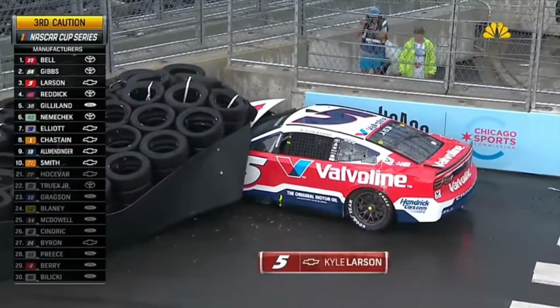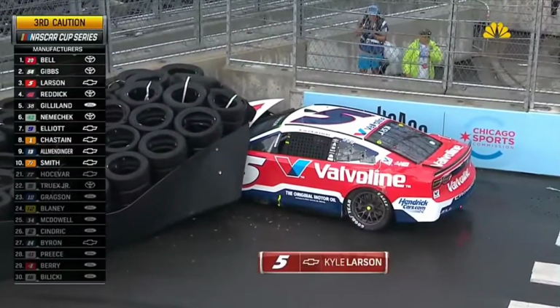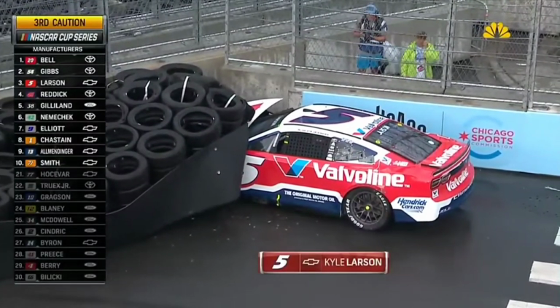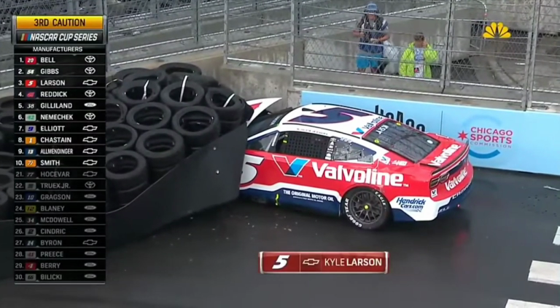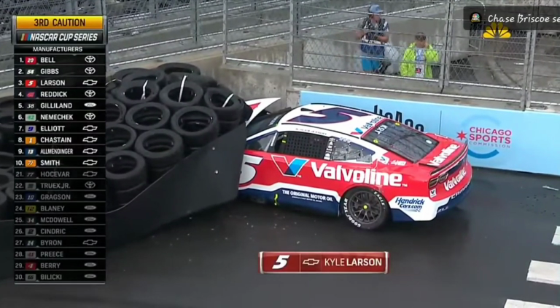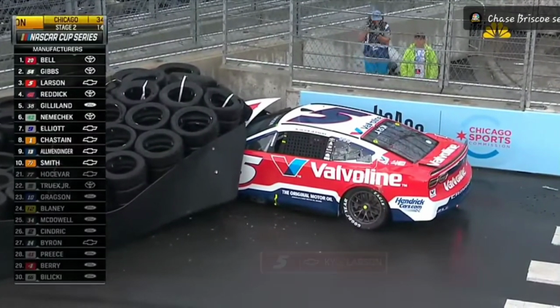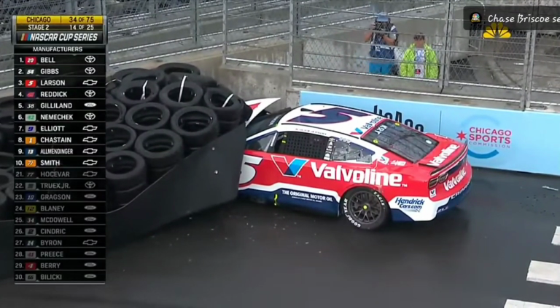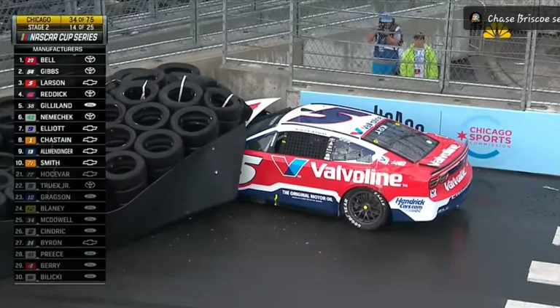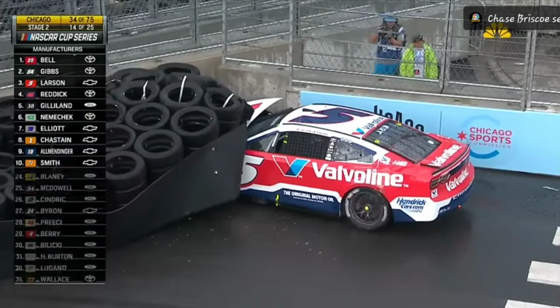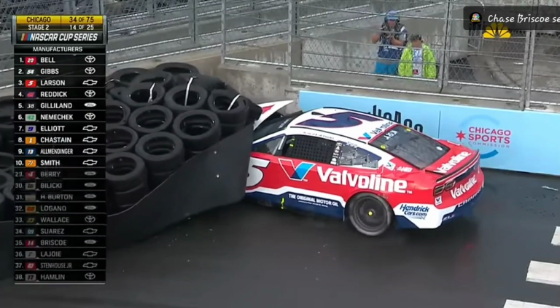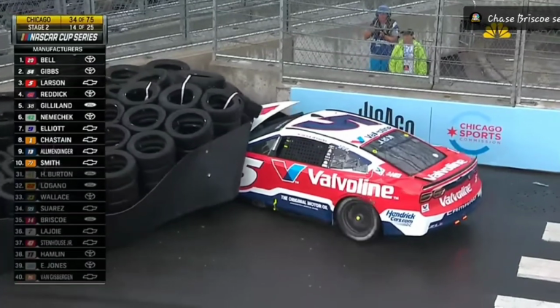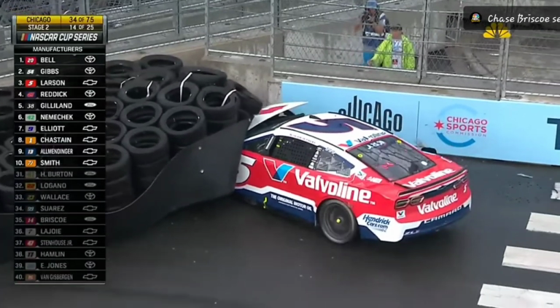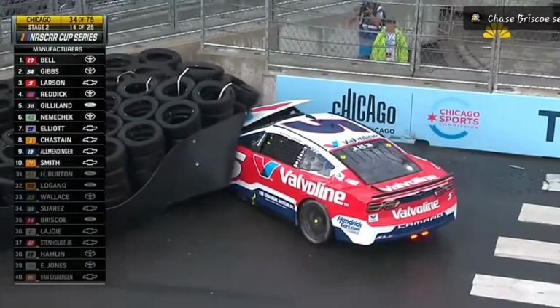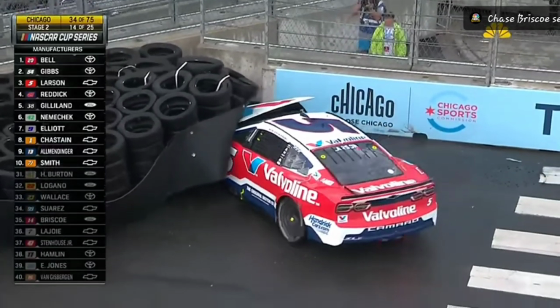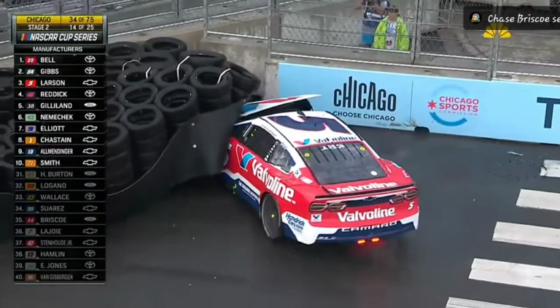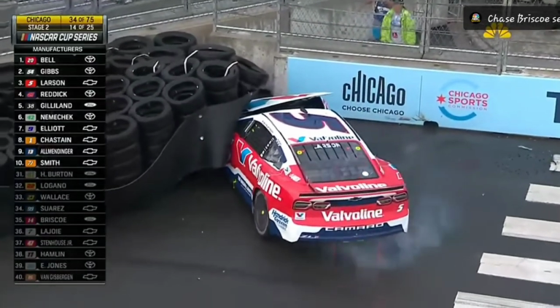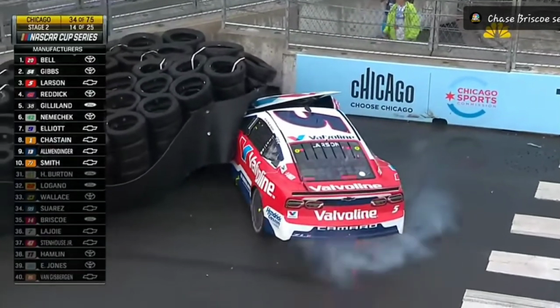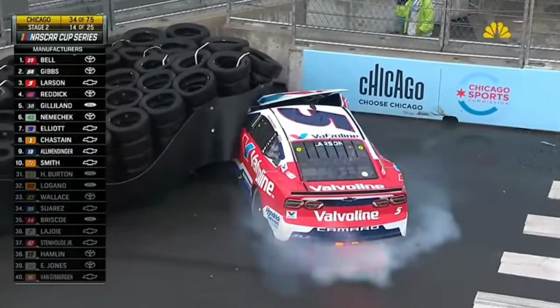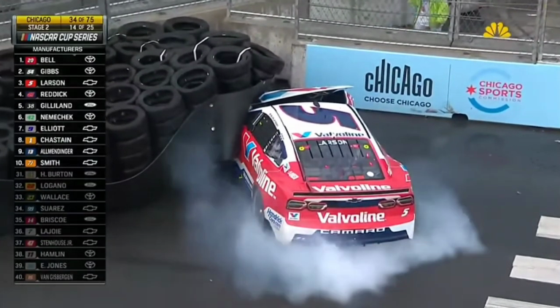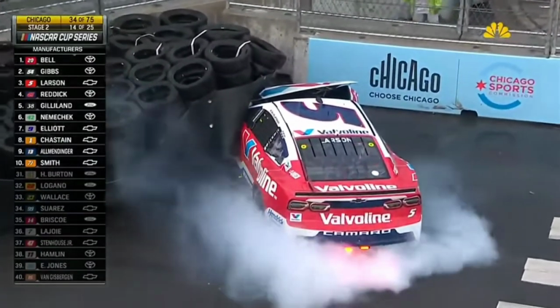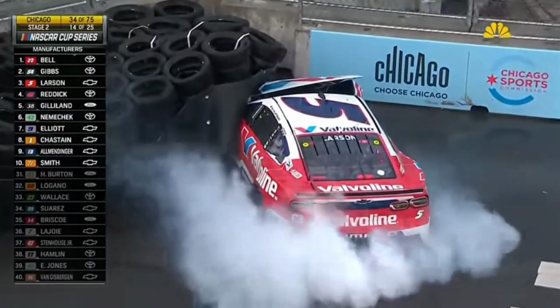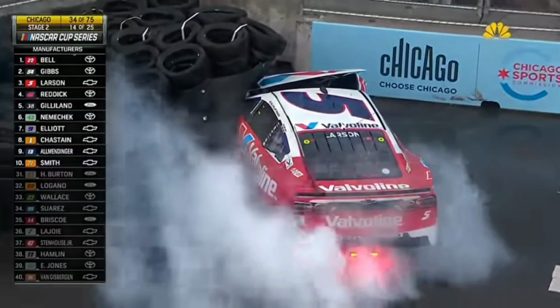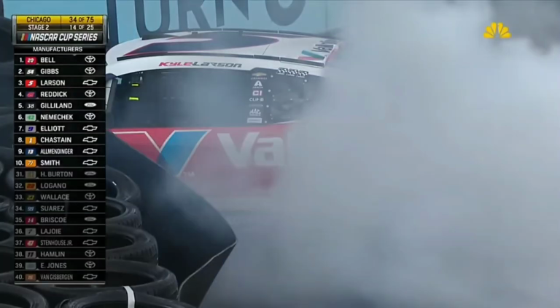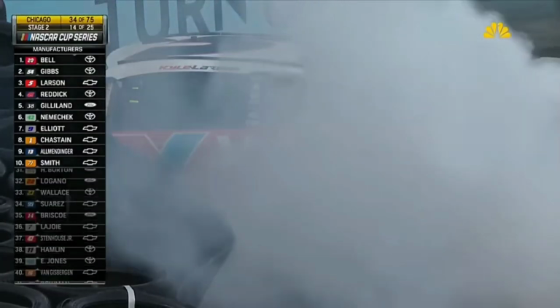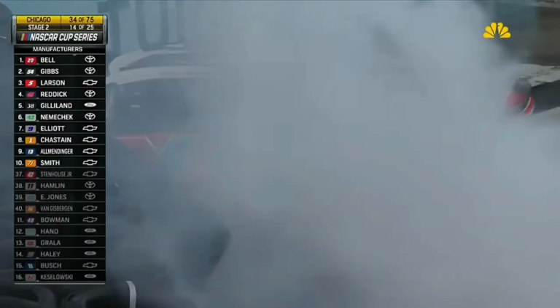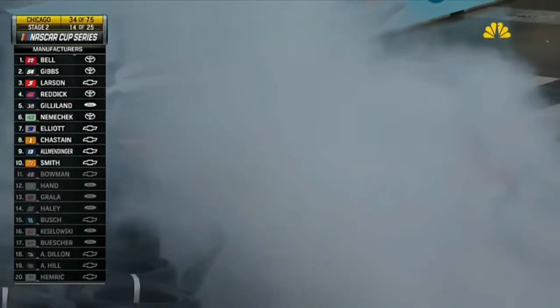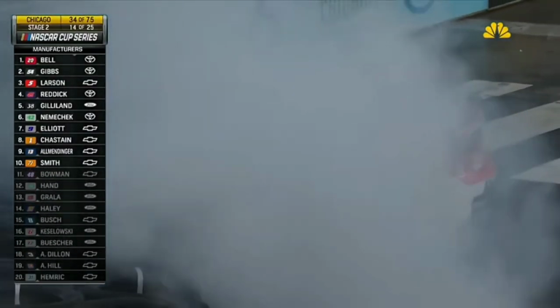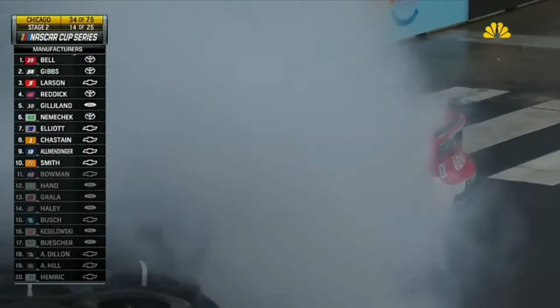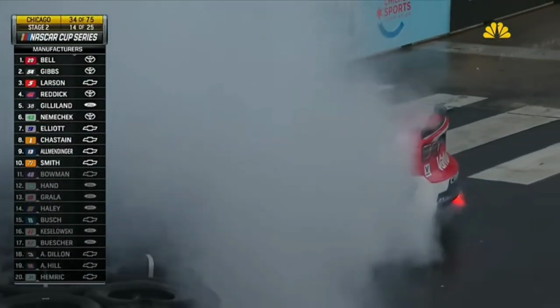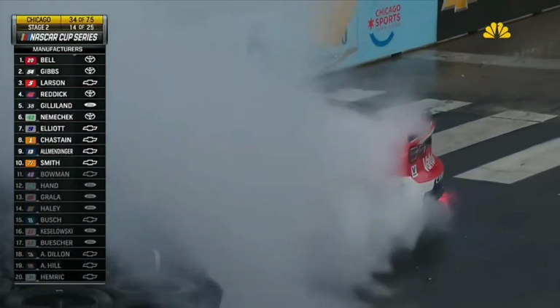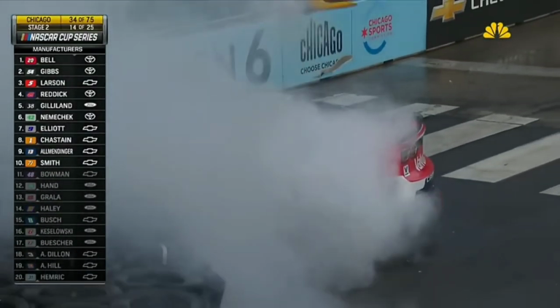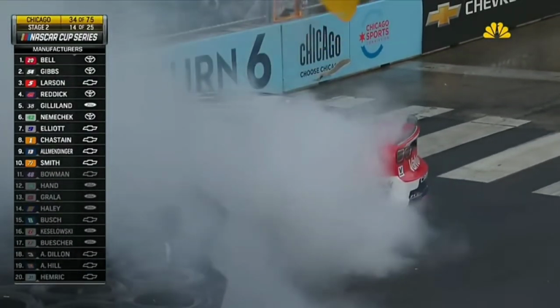Very hard contact for Kyle Larson in turn six. As the caution has come out, he's trying to get unlocked from that tire barrier, but to no avail. Looked like he was going to shorten that car up as hard as he was going in there.